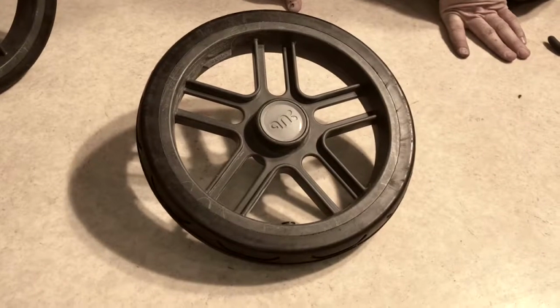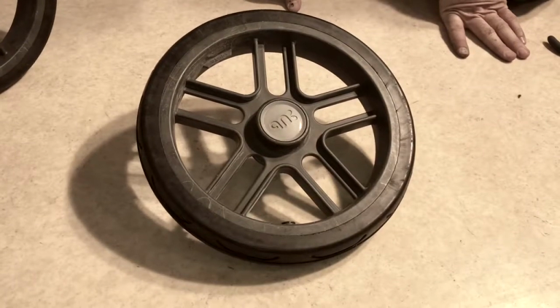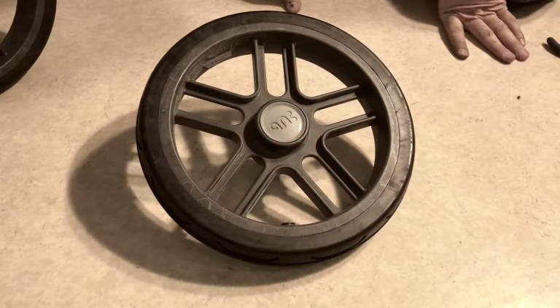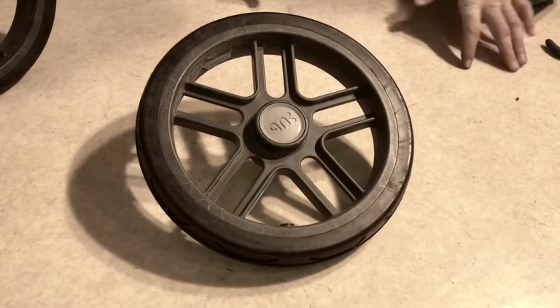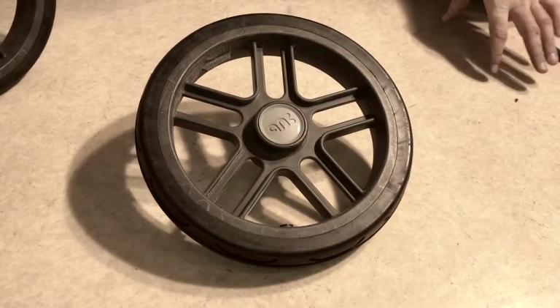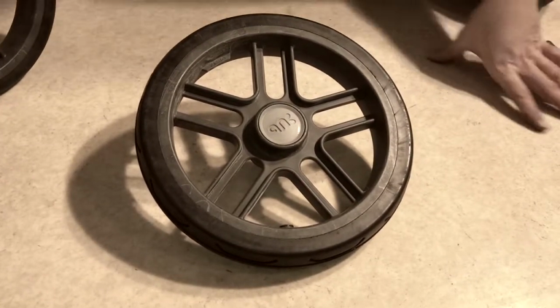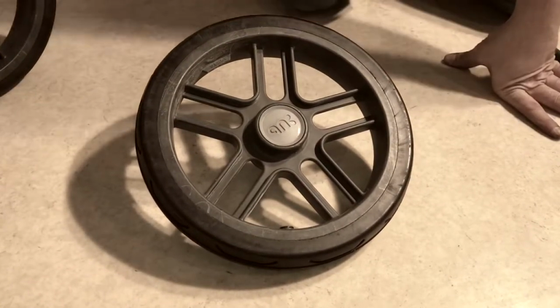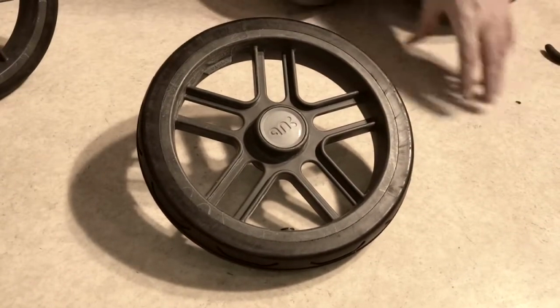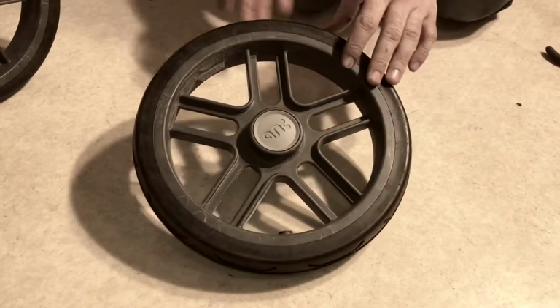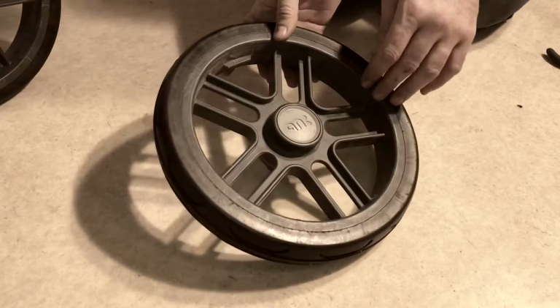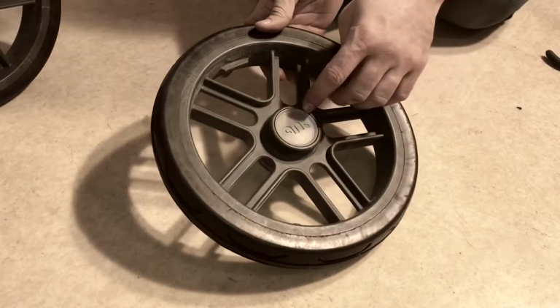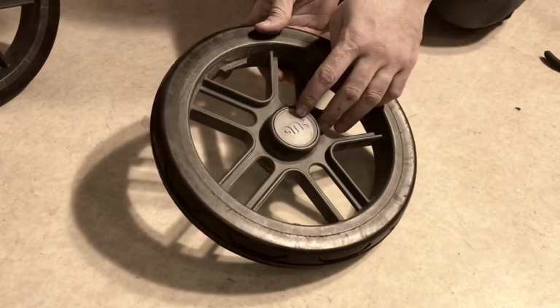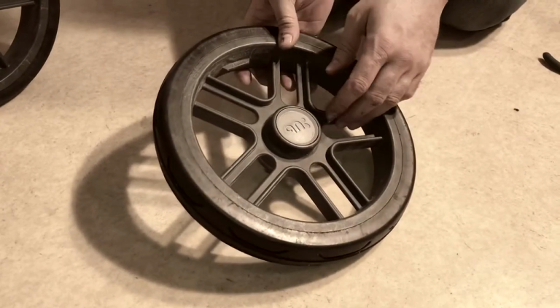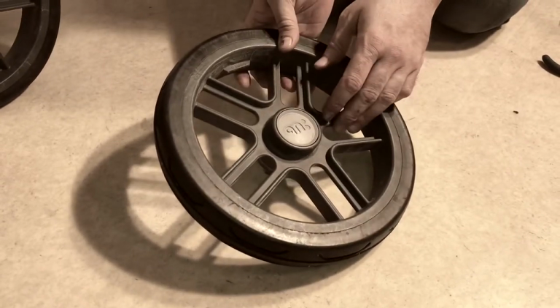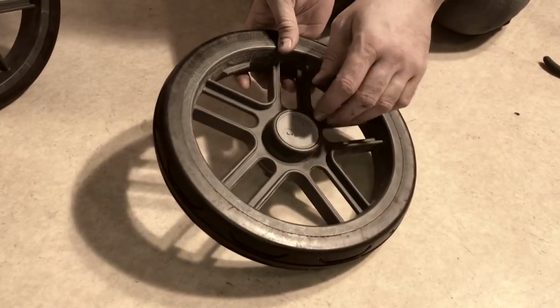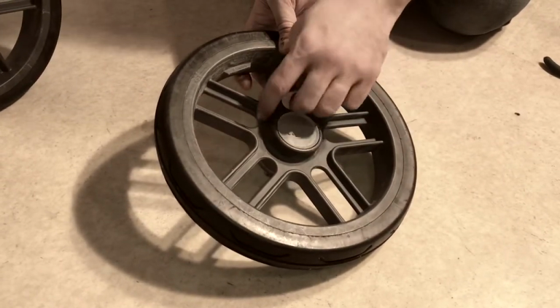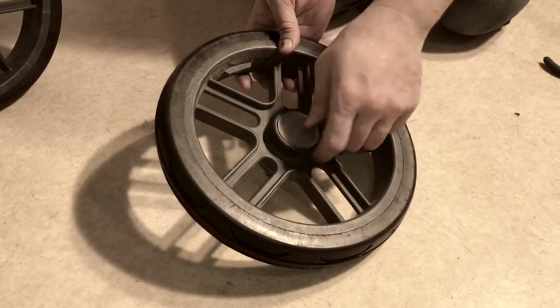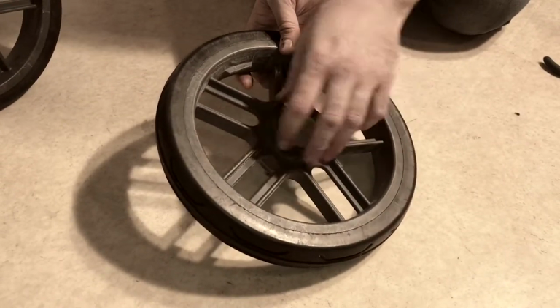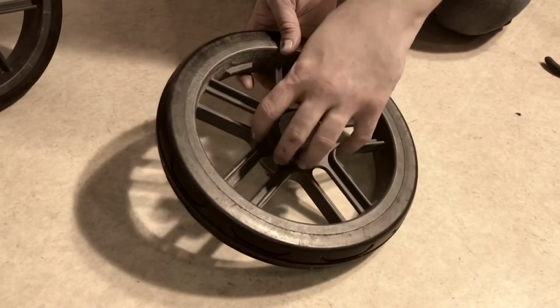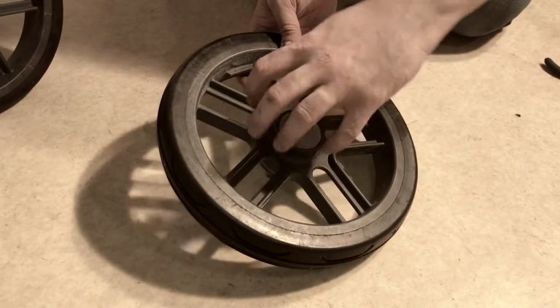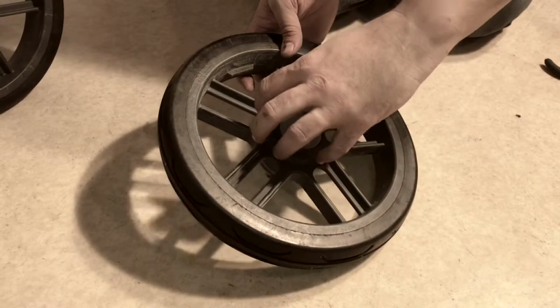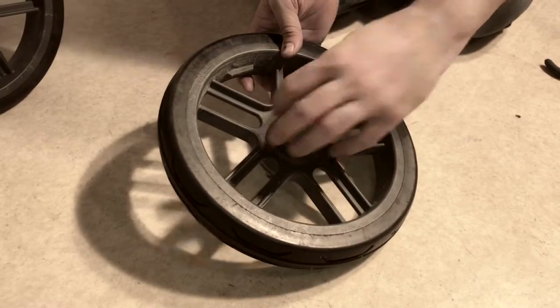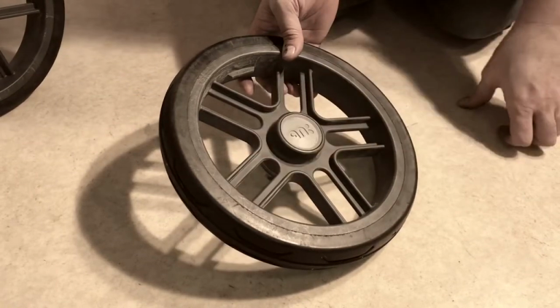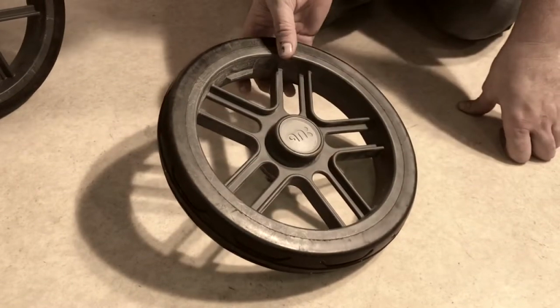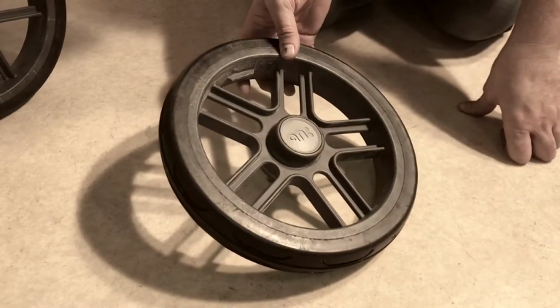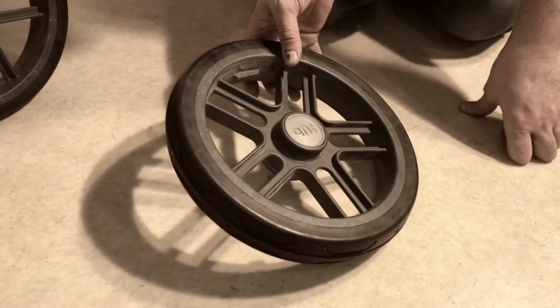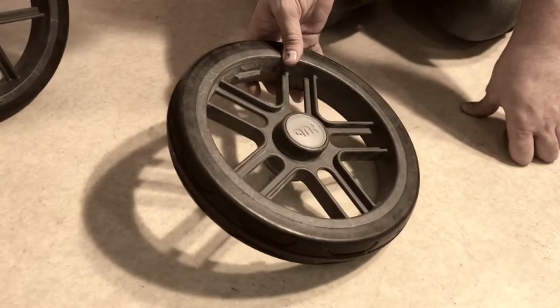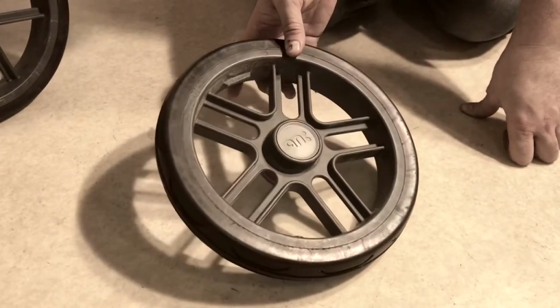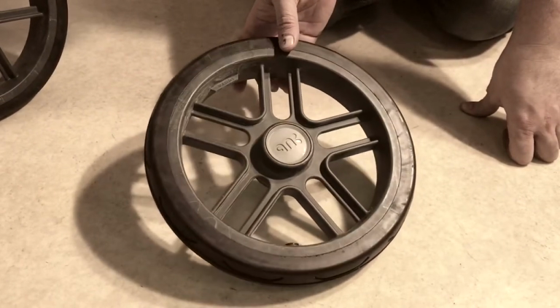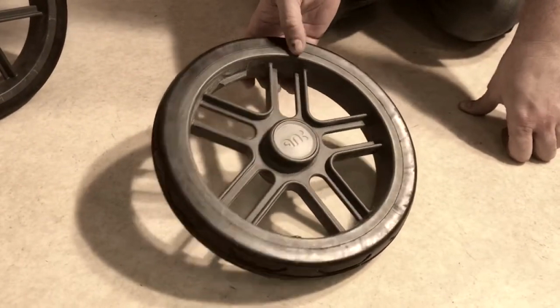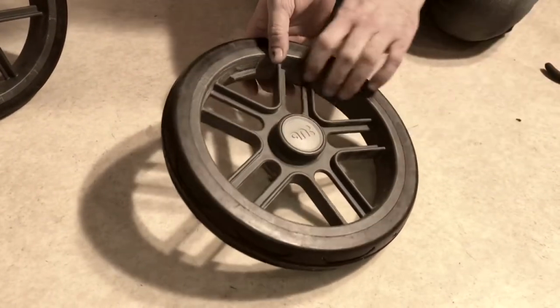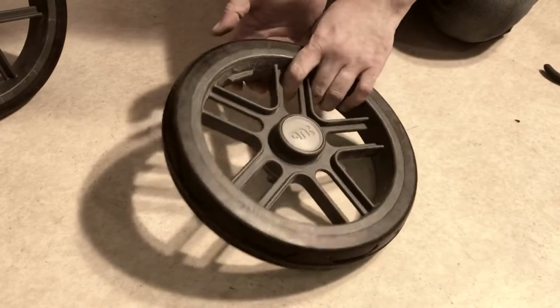This is the rear wheel of an UPPAbaby Vista and today we're going to show you how to disassemble the wheel so that you can replace the ball bearings, the axle, or any other parts of the central area of the rear wheel that you might find necessary. Most commonly, it is the ball bearings followed by the axle.